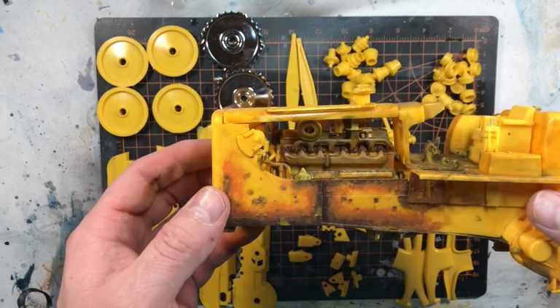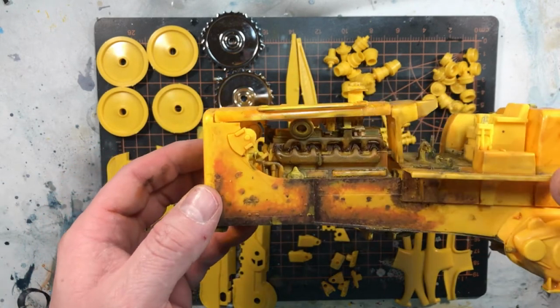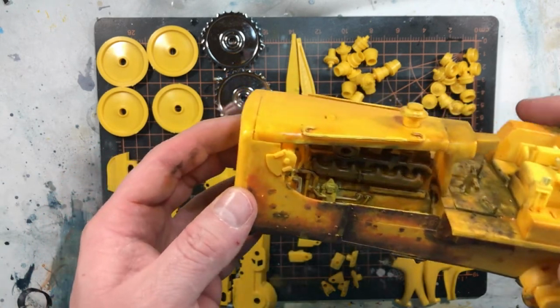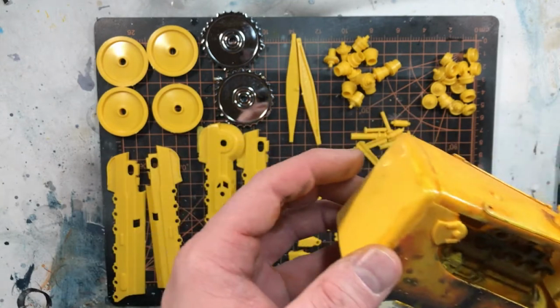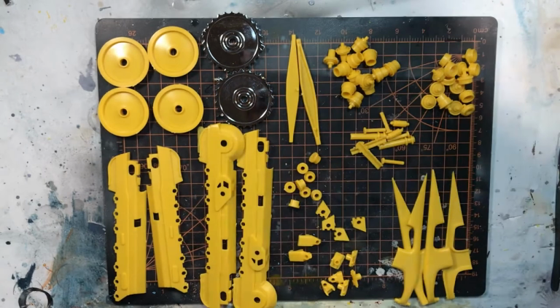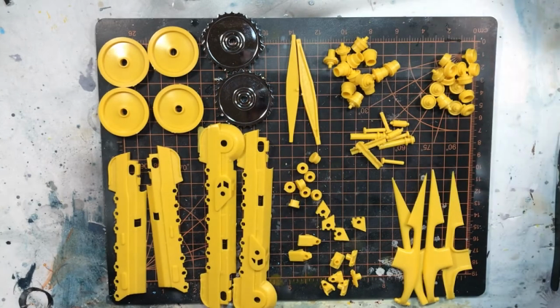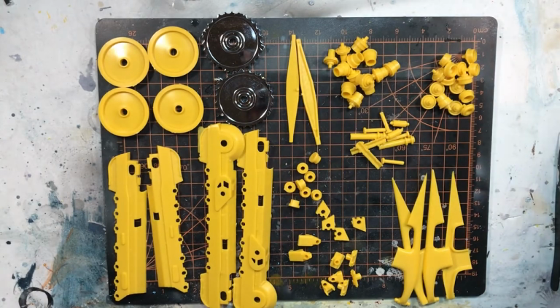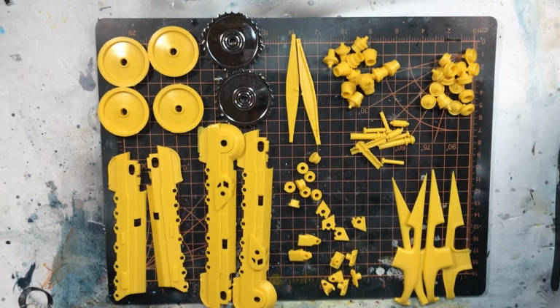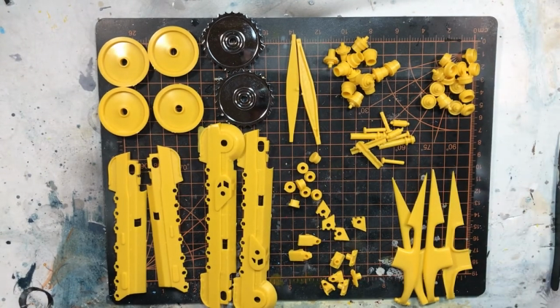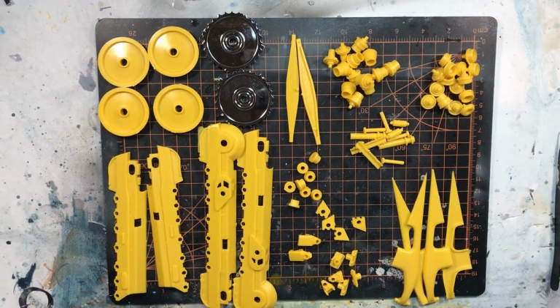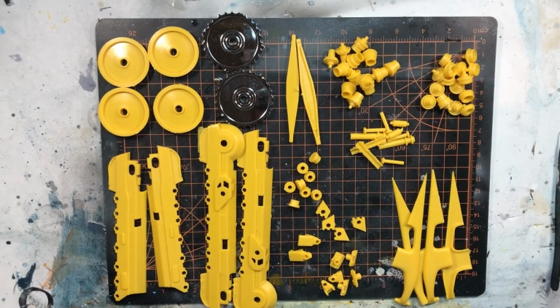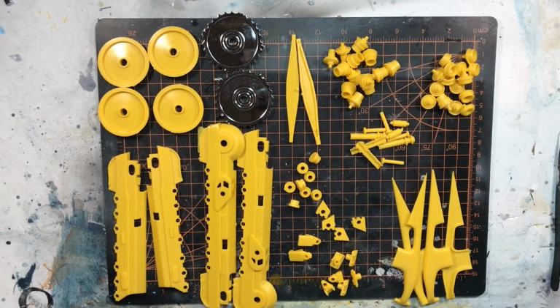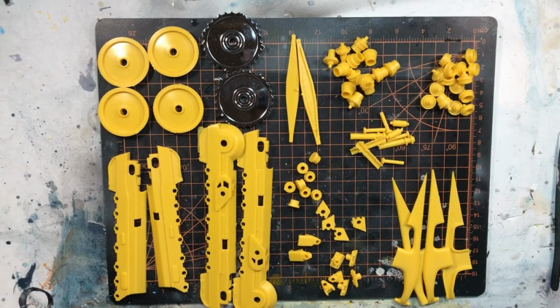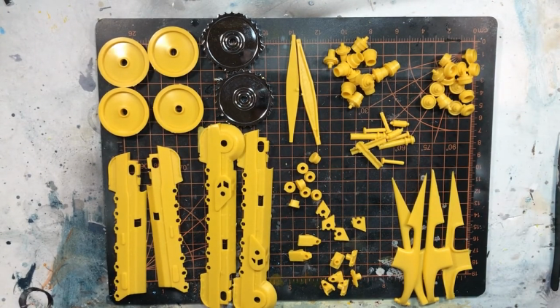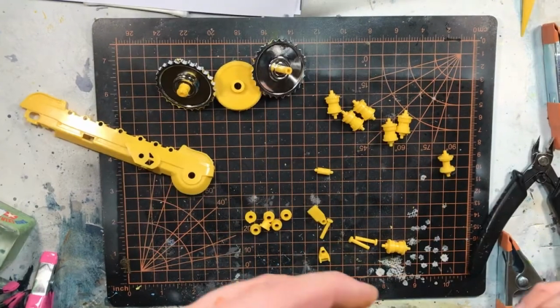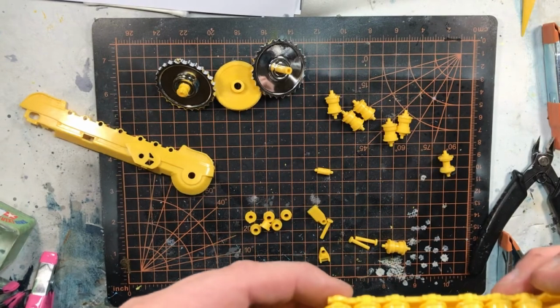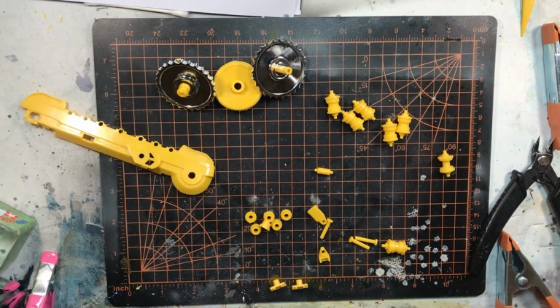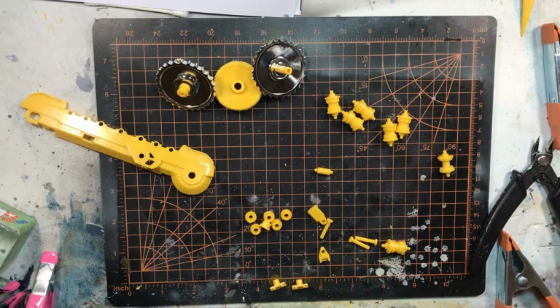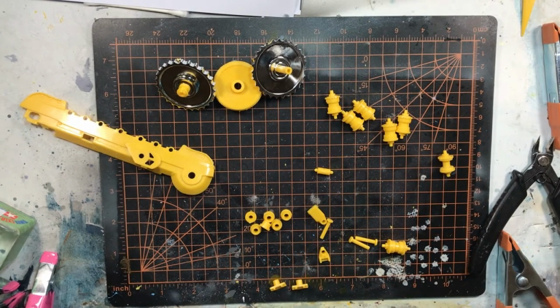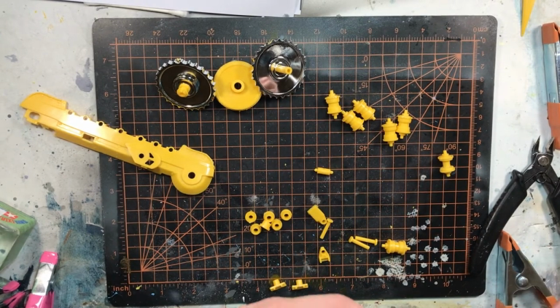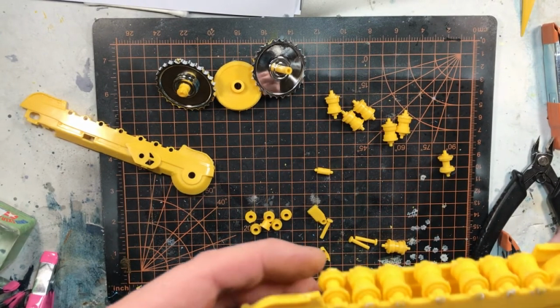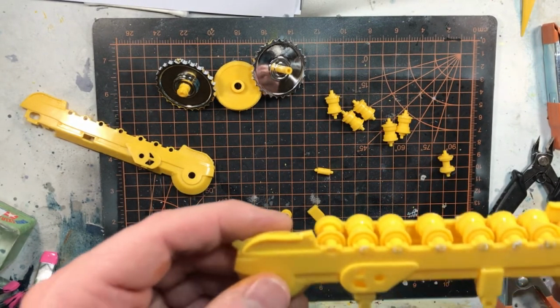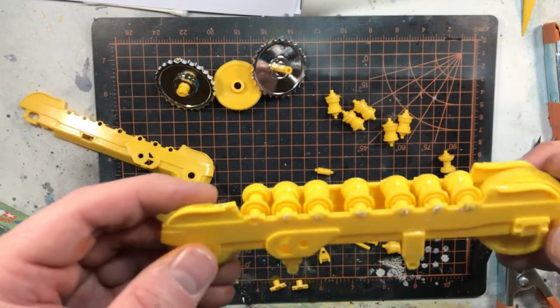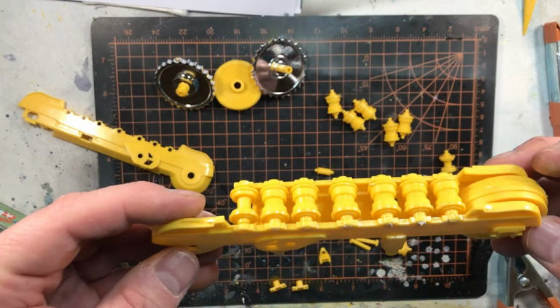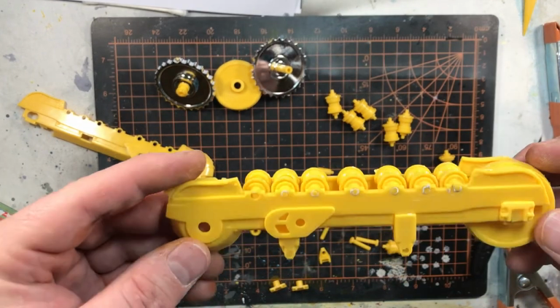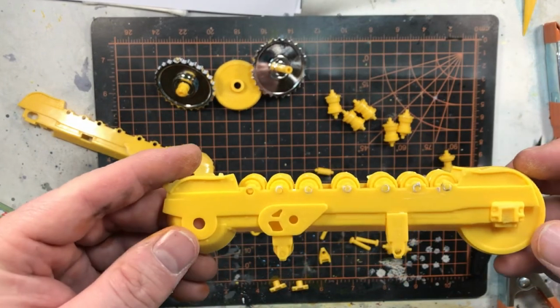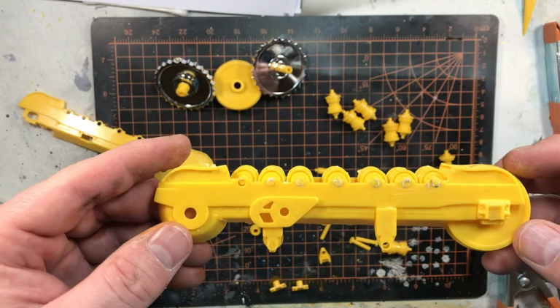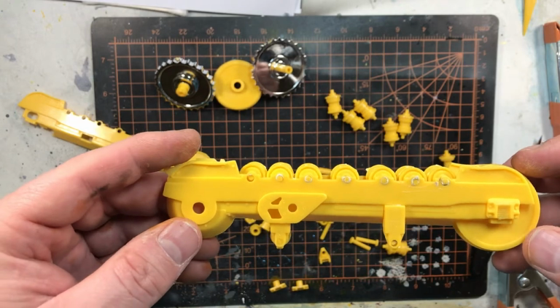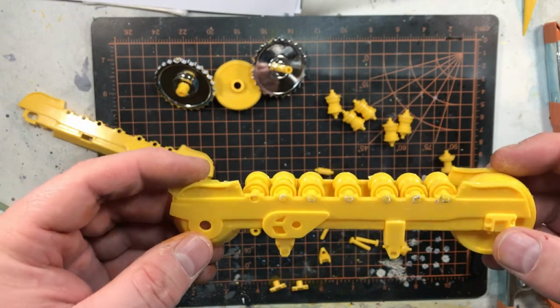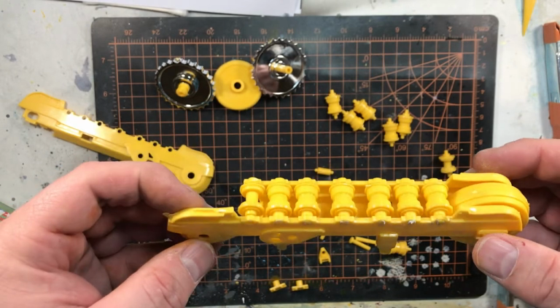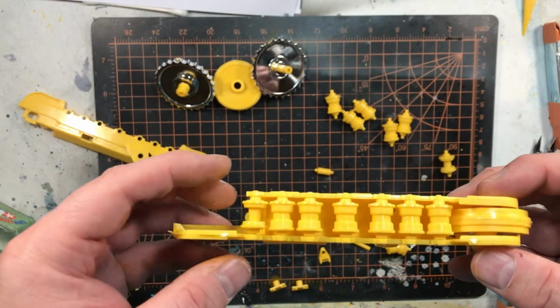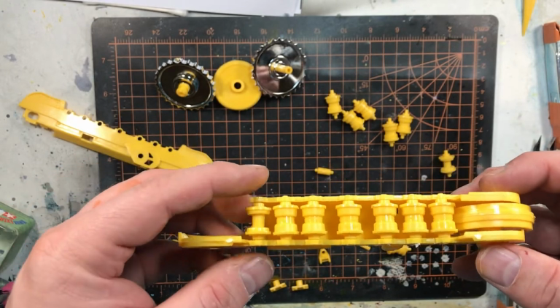I guess we'll get back to the build here, and when I come back hopefully we'll have some of this assembled. Okay fellas, figured I'd stop back in and show you the progress so far. I think I've got one whole section done here — this was a pain in the butt.